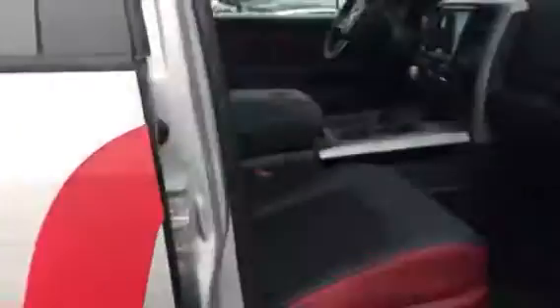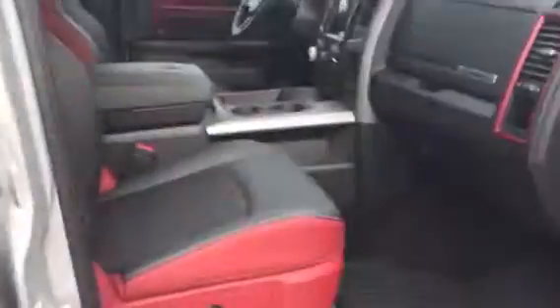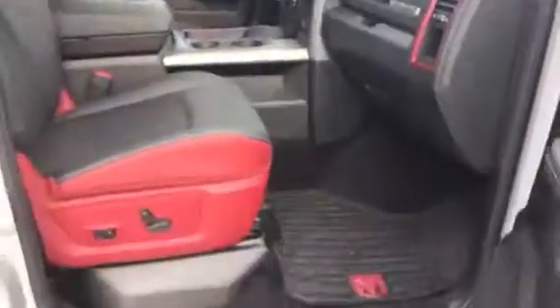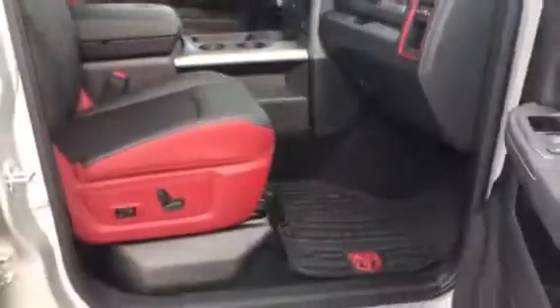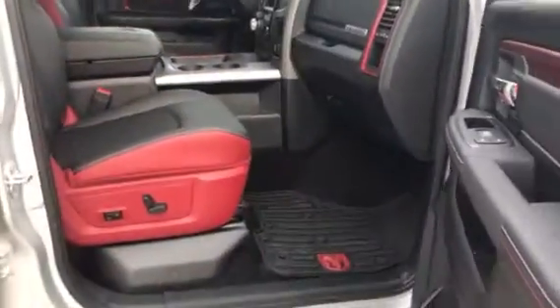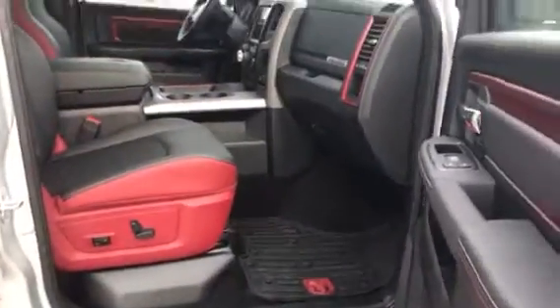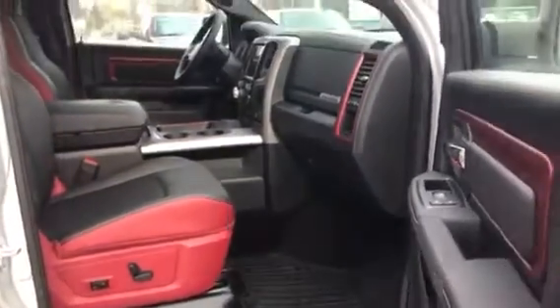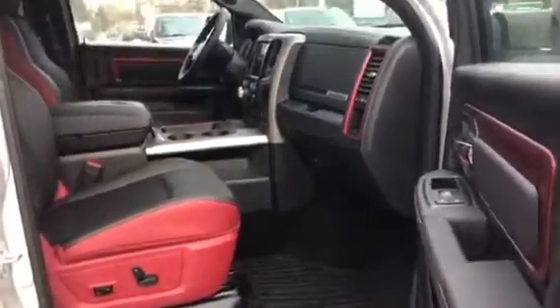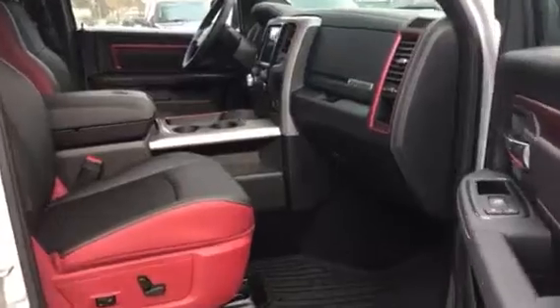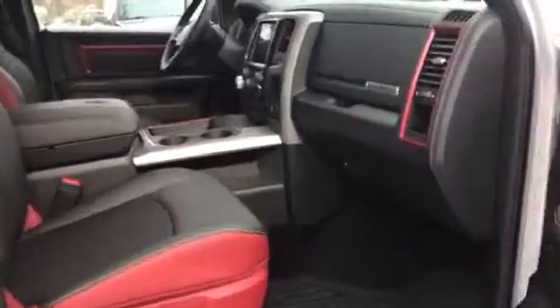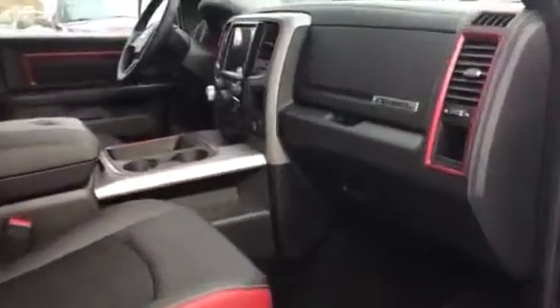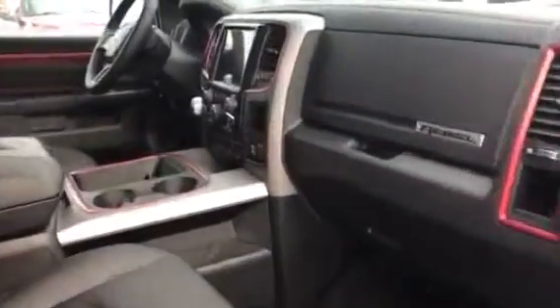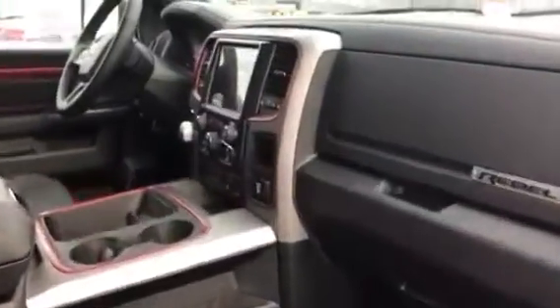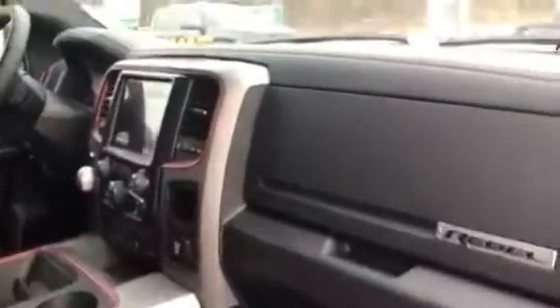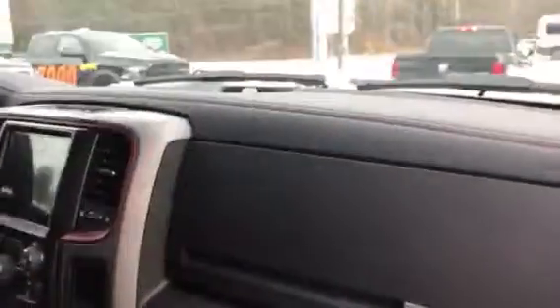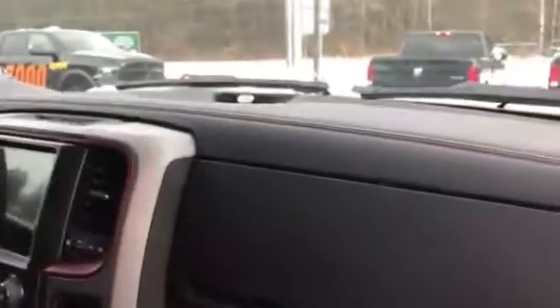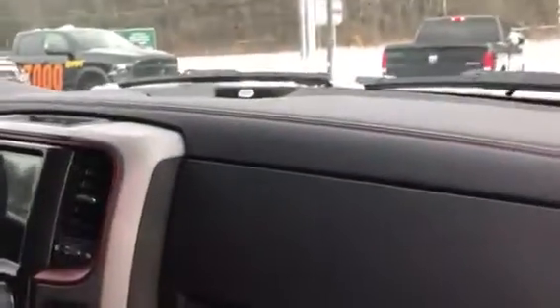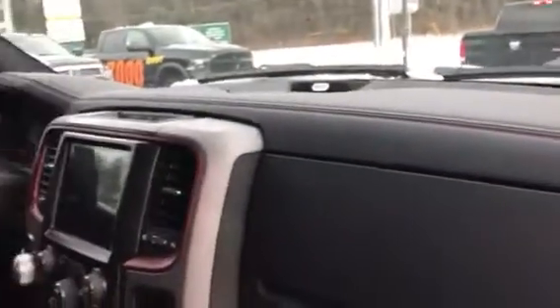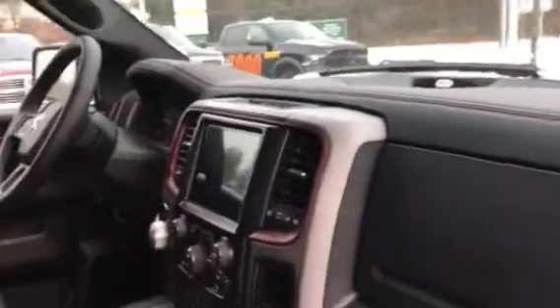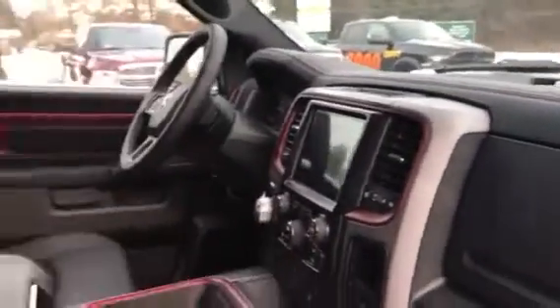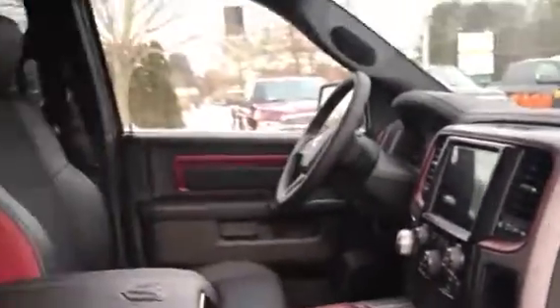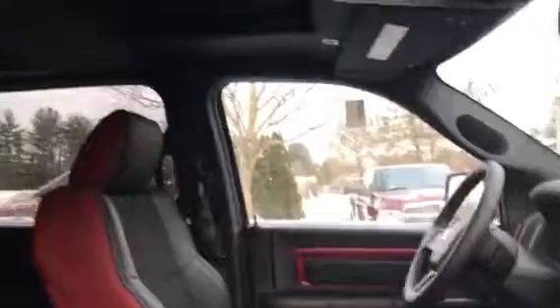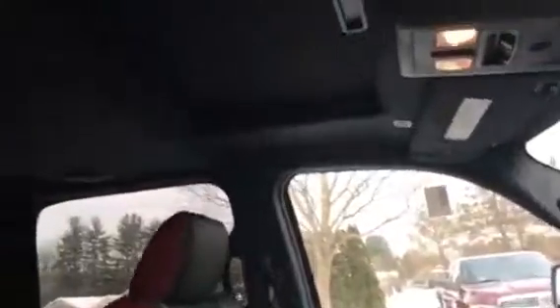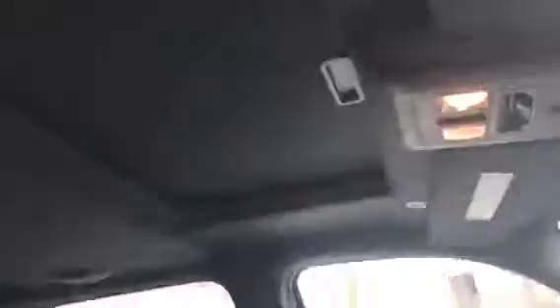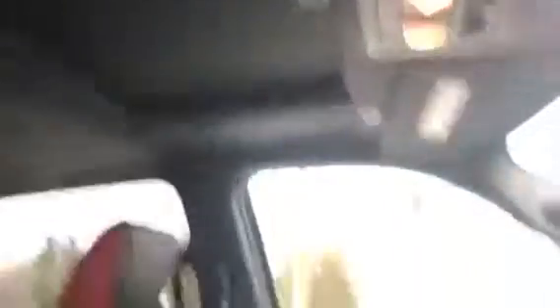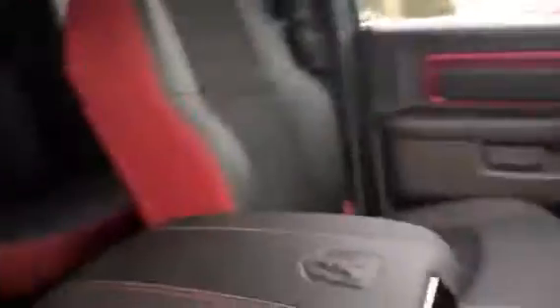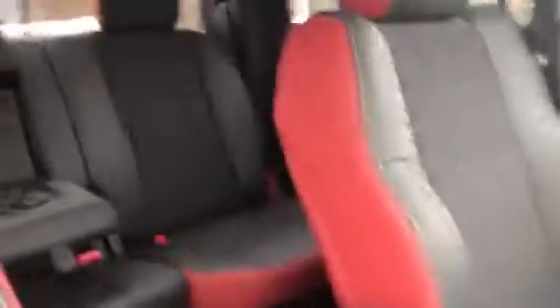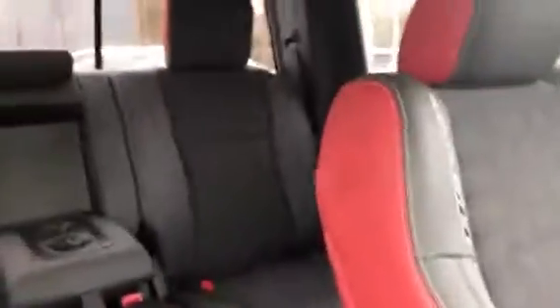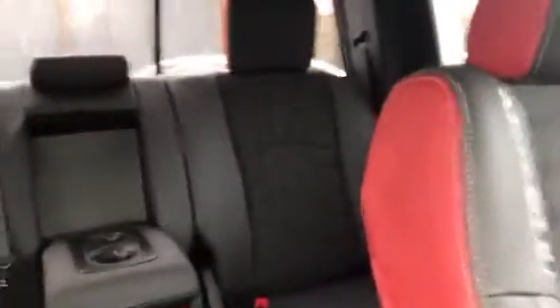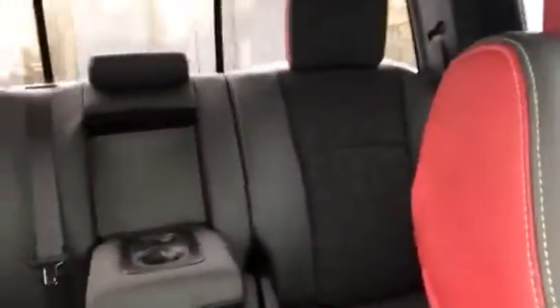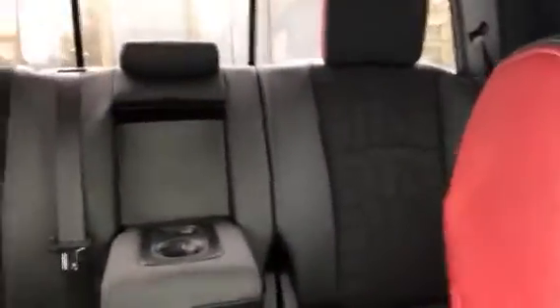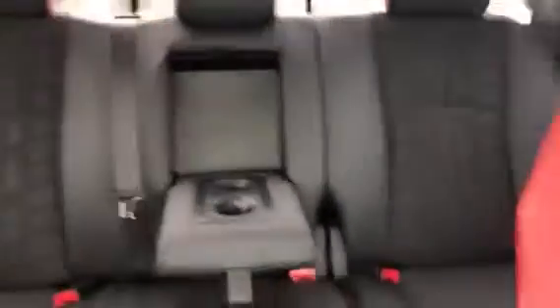Check out the interior here — red and black interior, automatic seats, 8.4 inch touchscreen, the Alpine sound system, moonroof, and tons of room in the back.